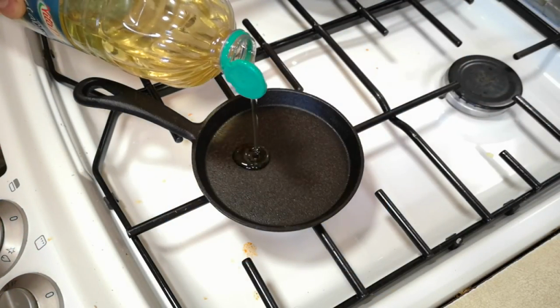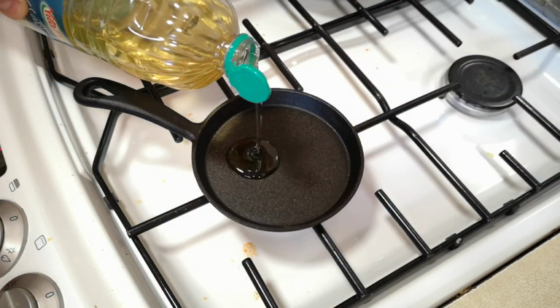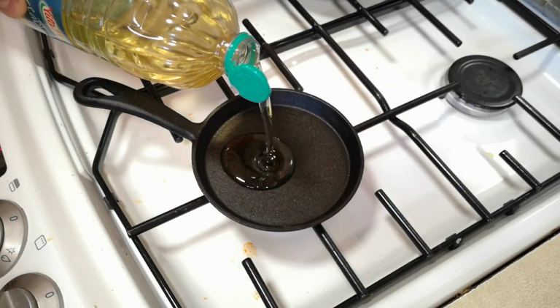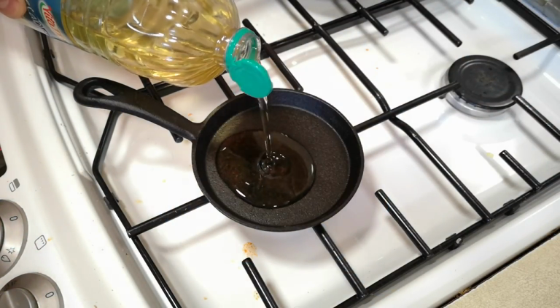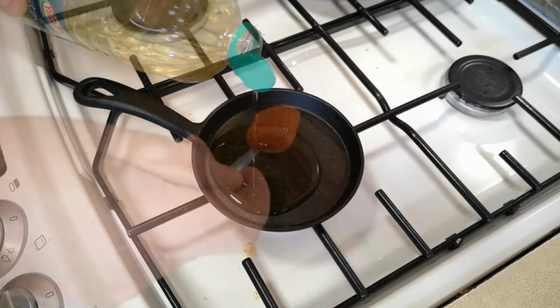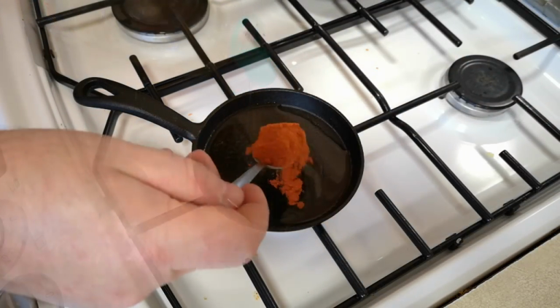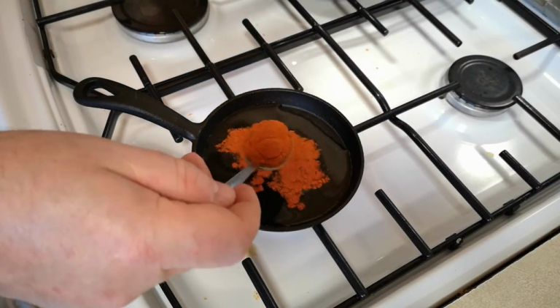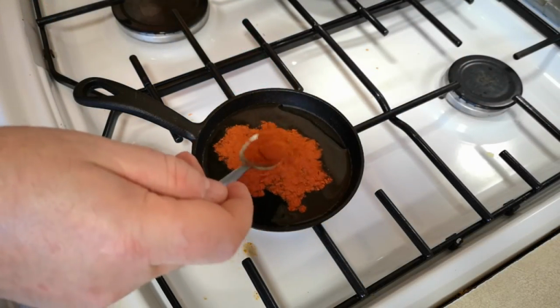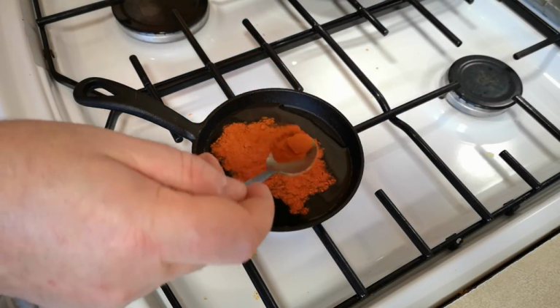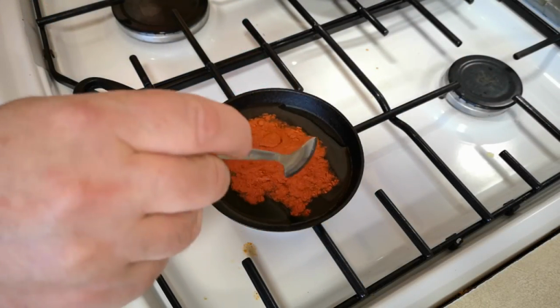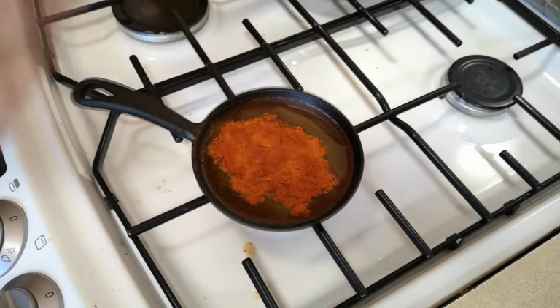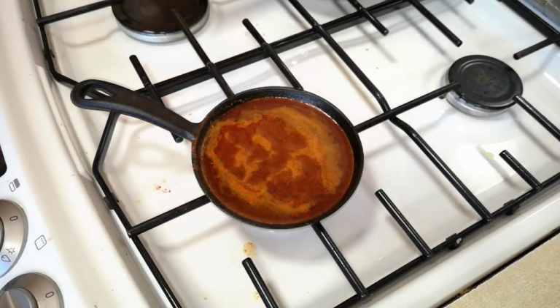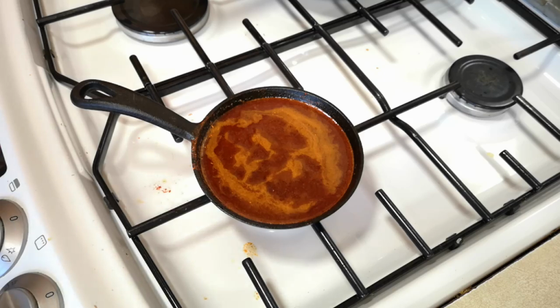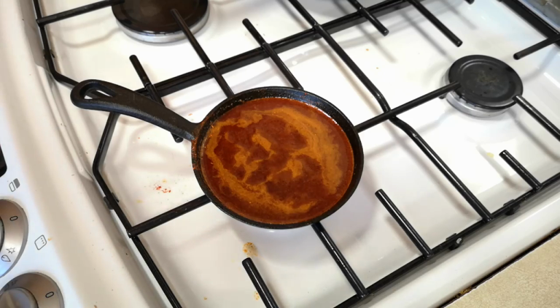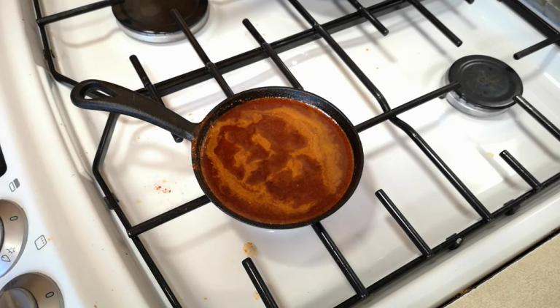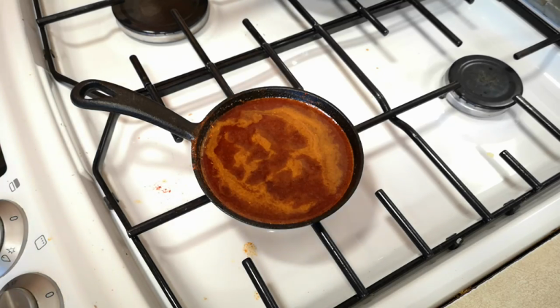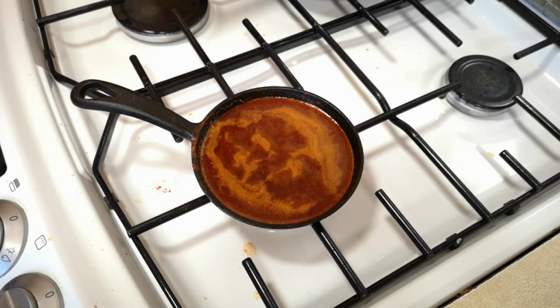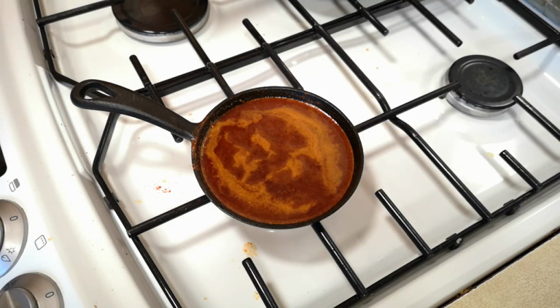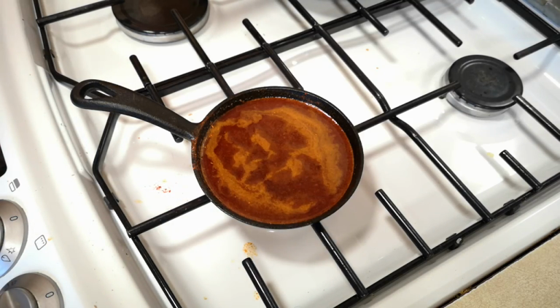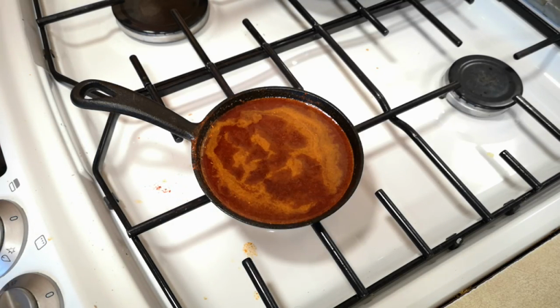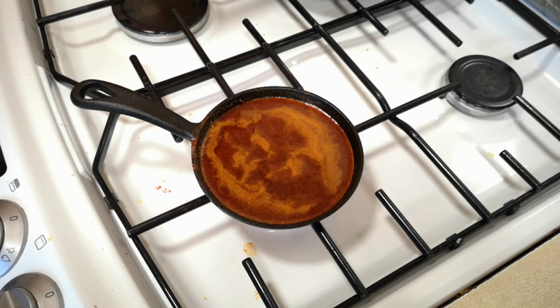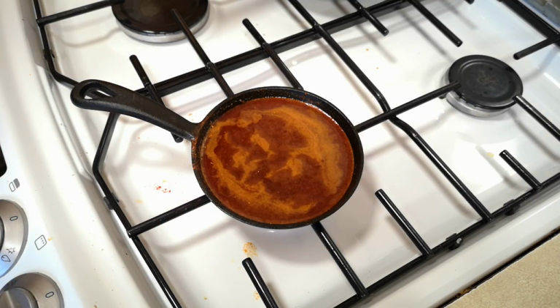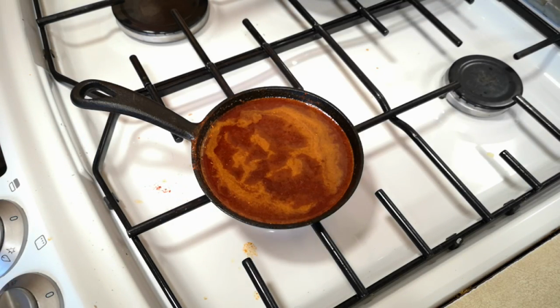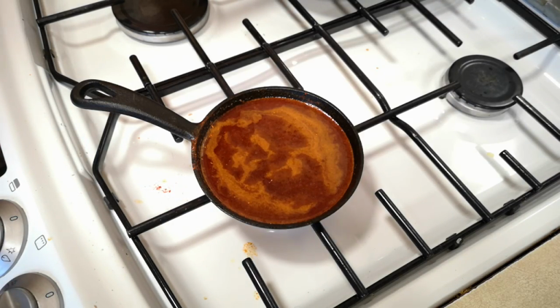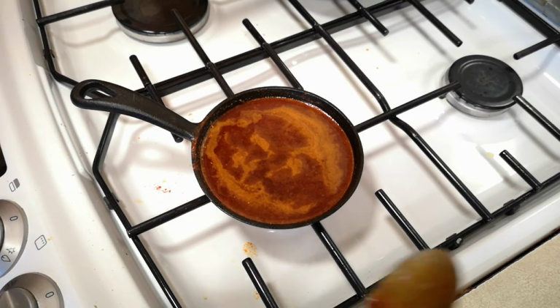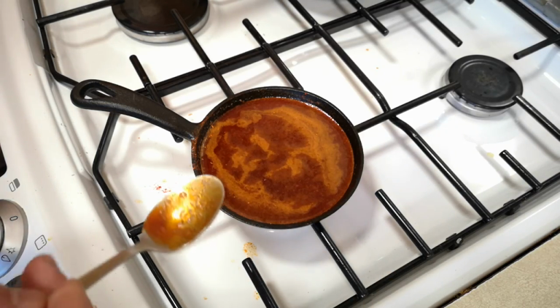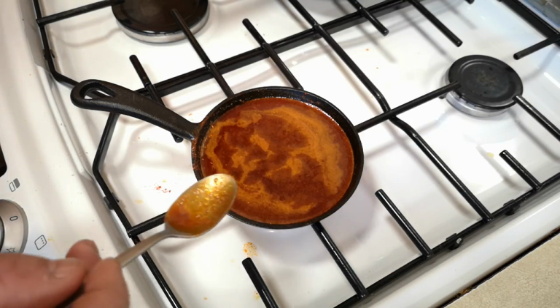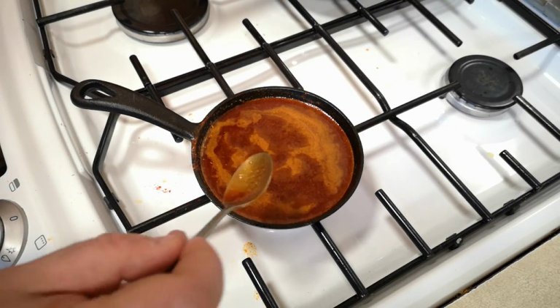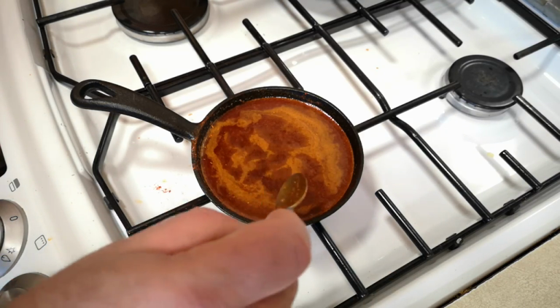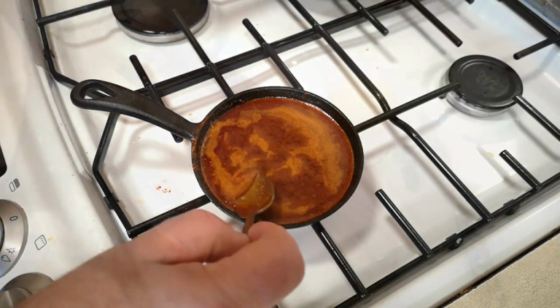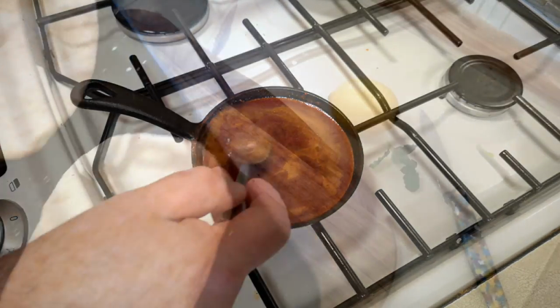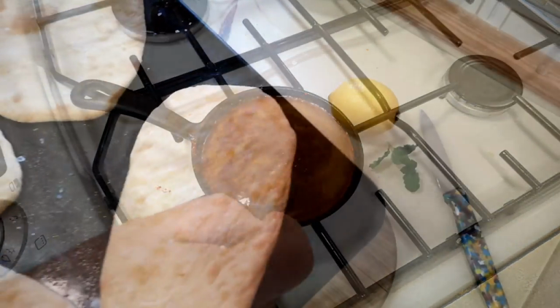A little bit of oil and sweet paprika in a small pan, and cook it over a low heat until it sort of fizzes. This will create a paprika oil for dressing the soup. Okay, bread is done — let's put this all together.